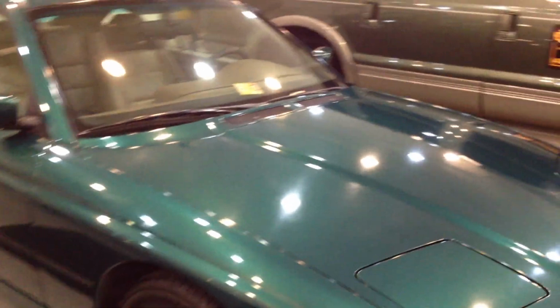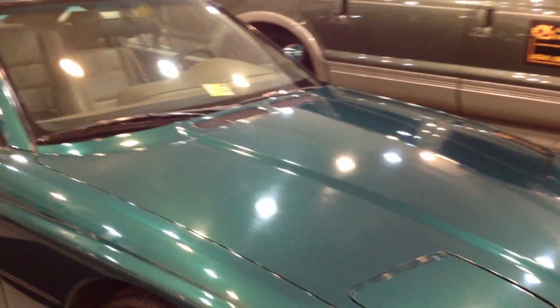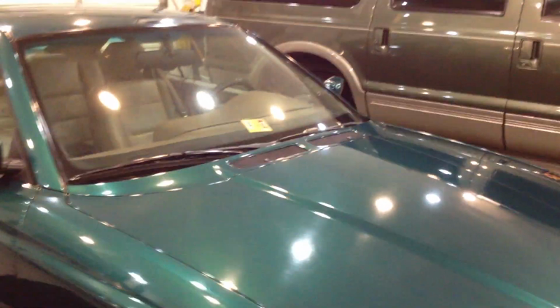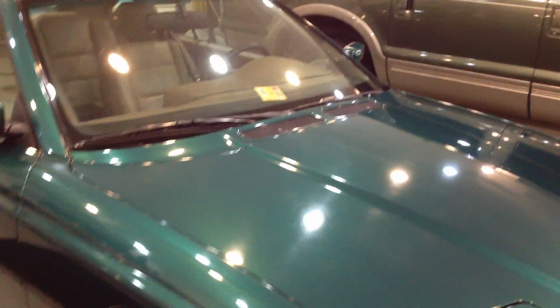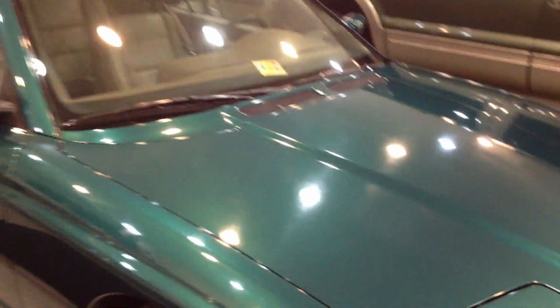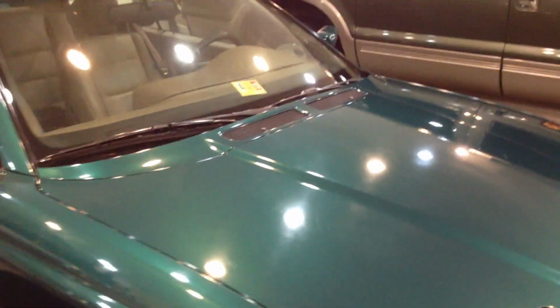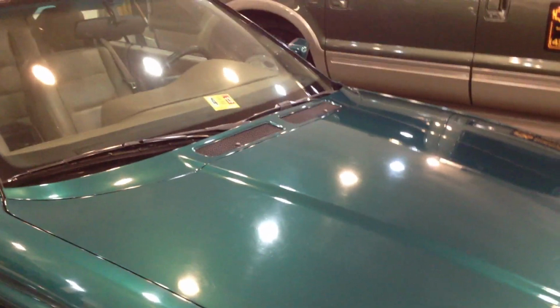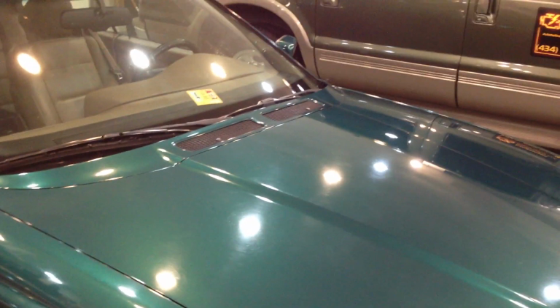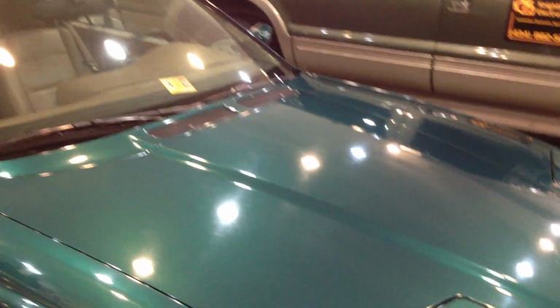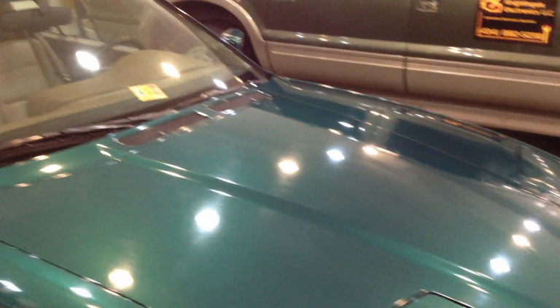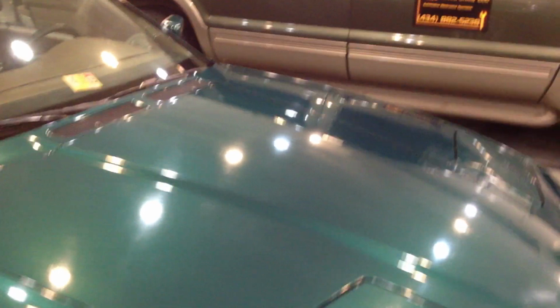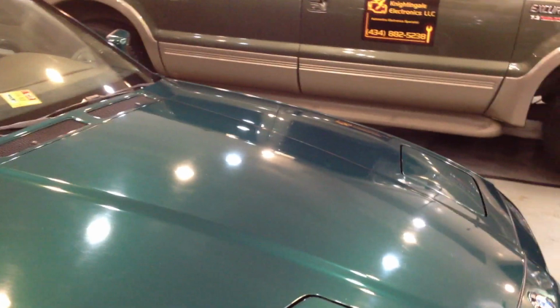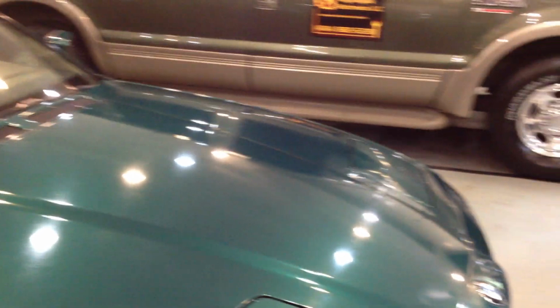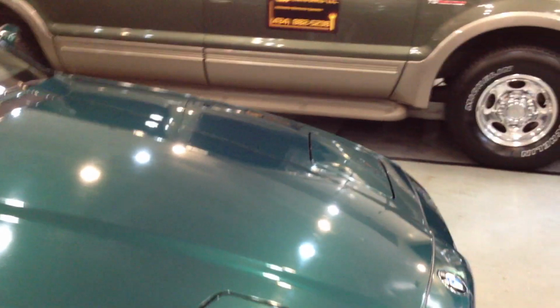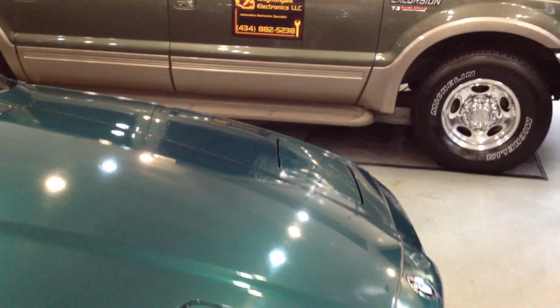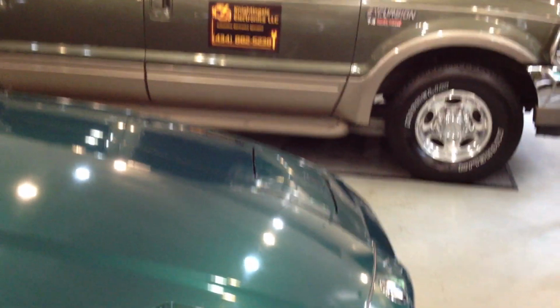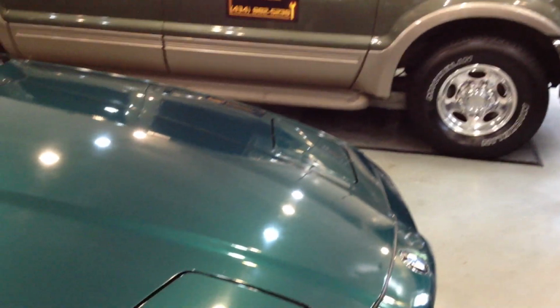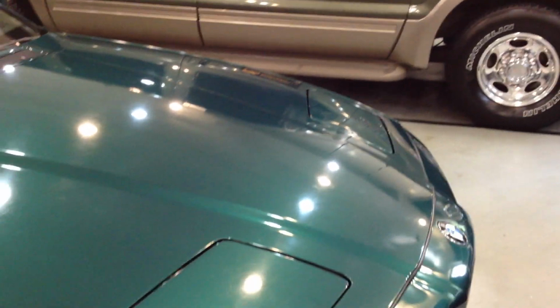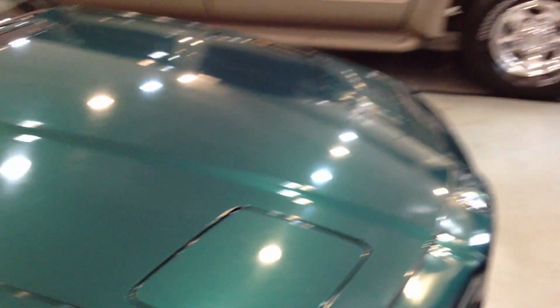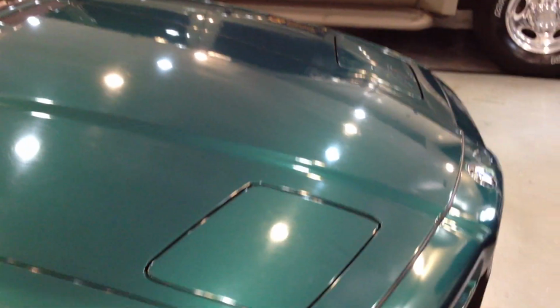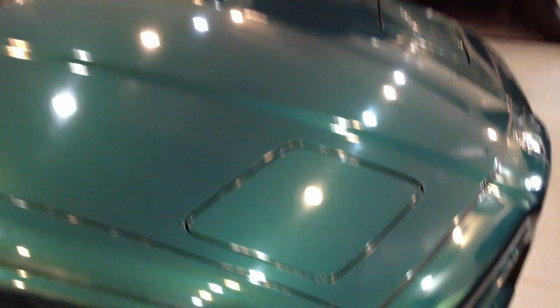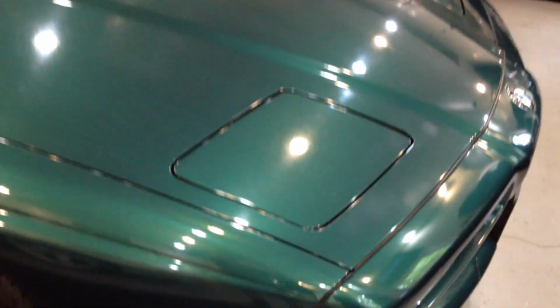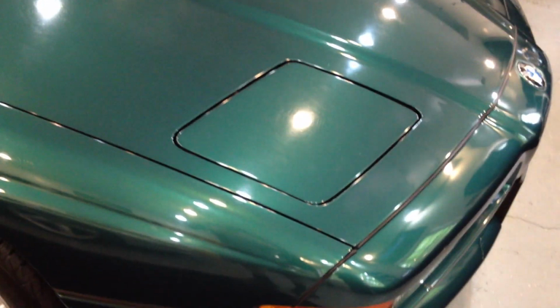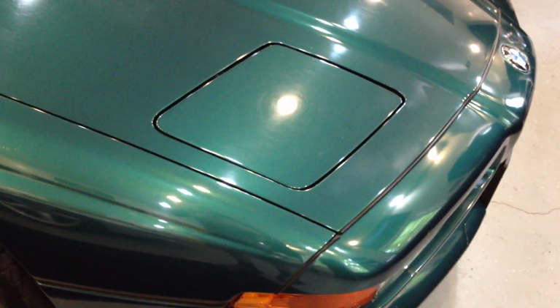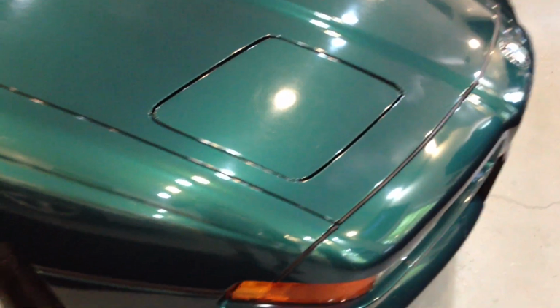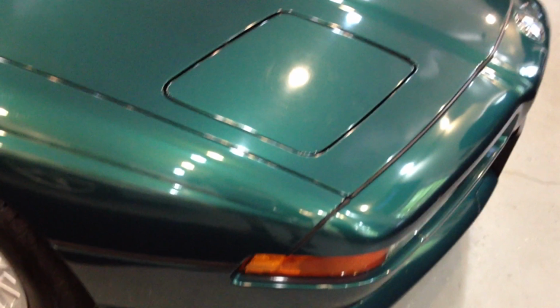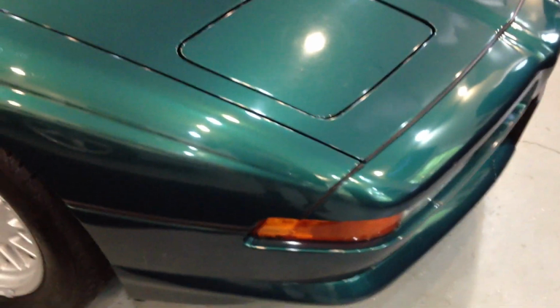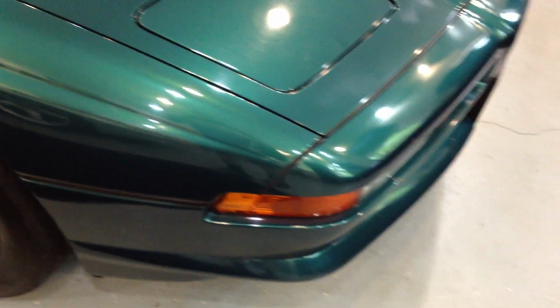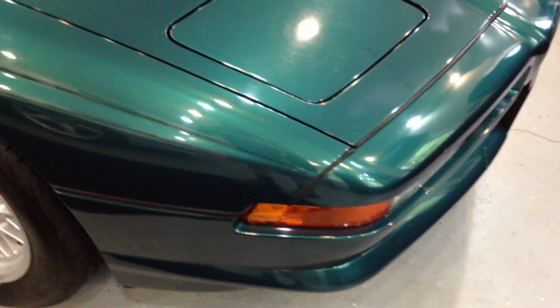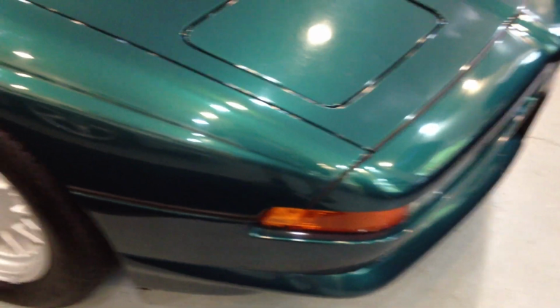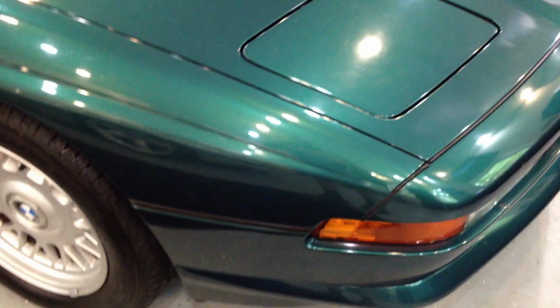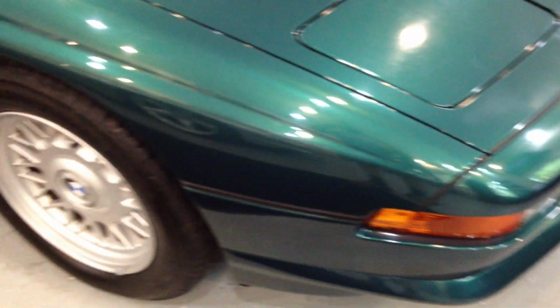Overall, all original paint seems to be in really good shape. Very few little spots that show any type of imperfections.